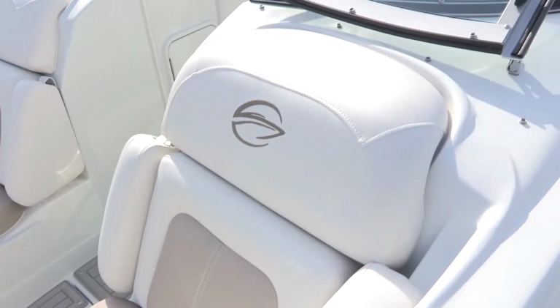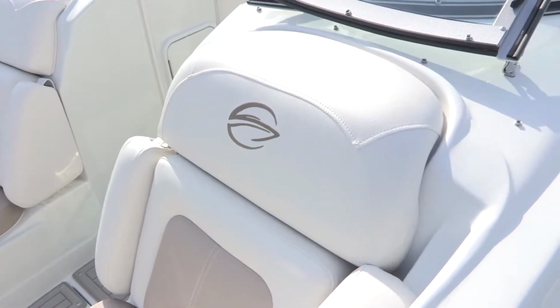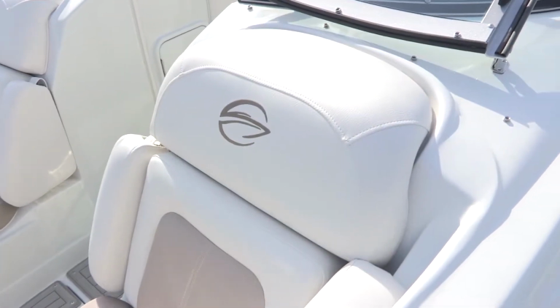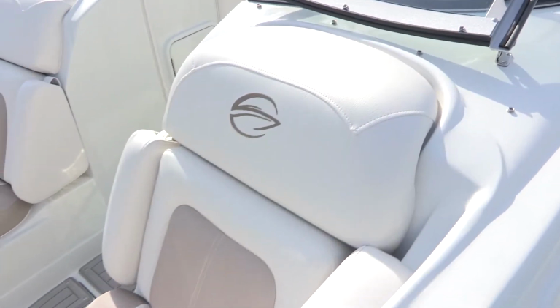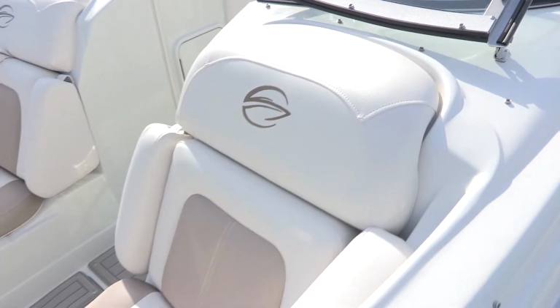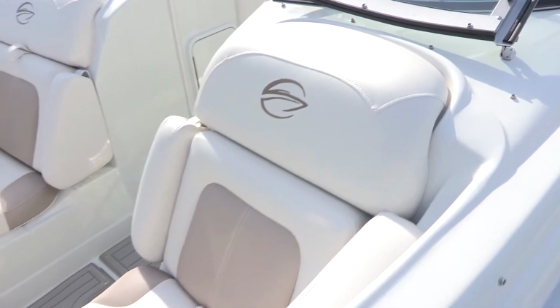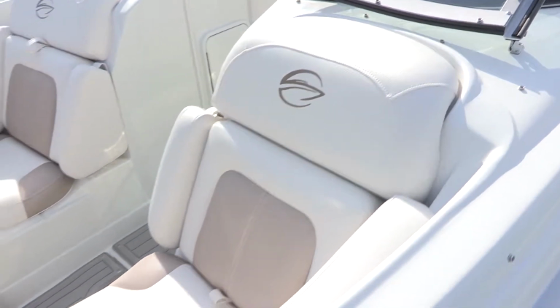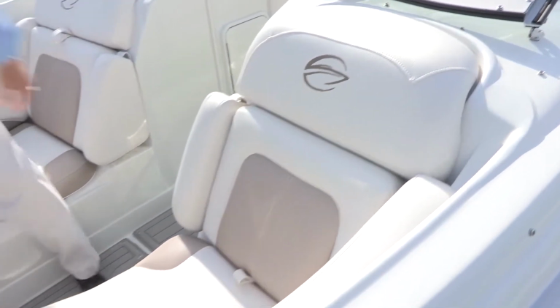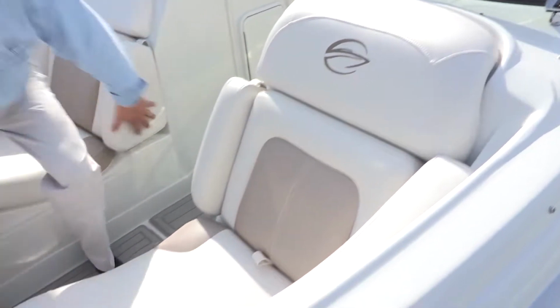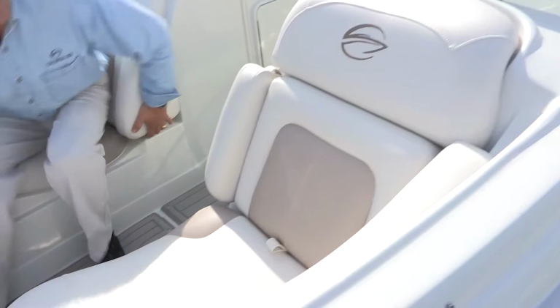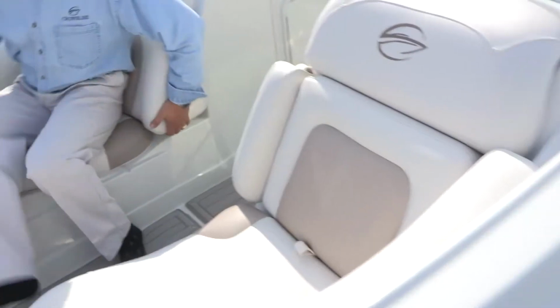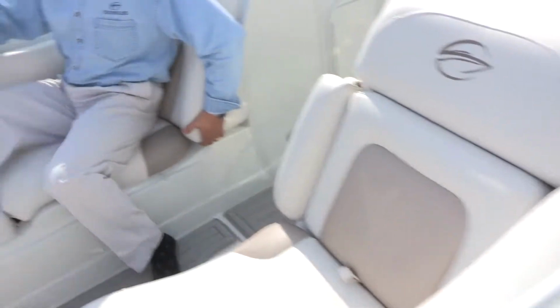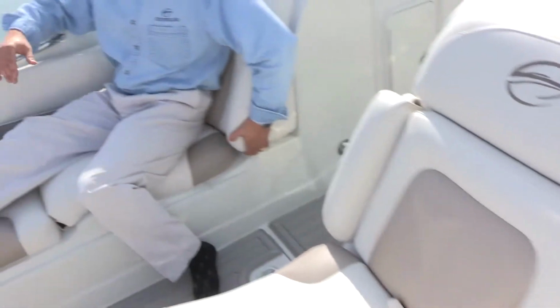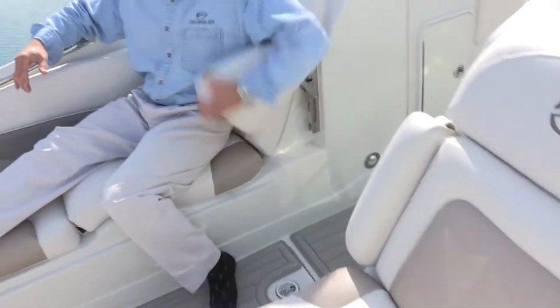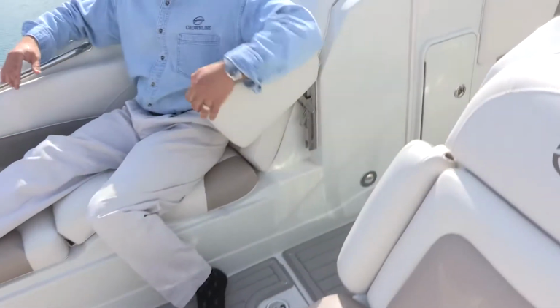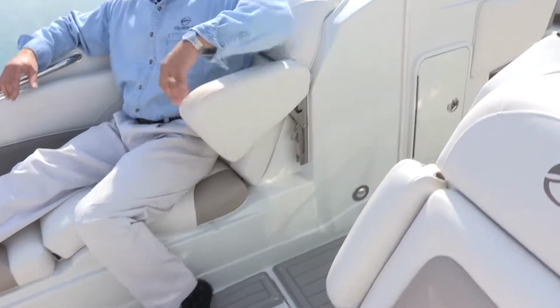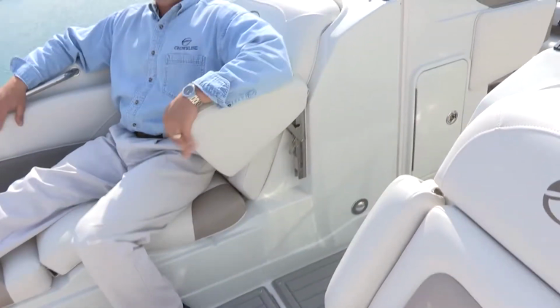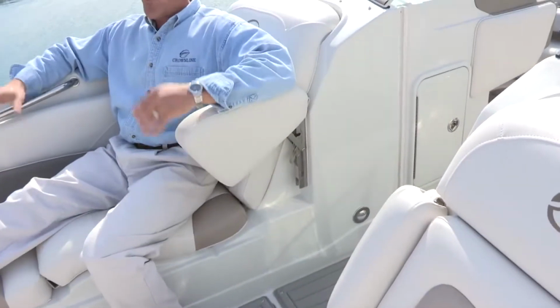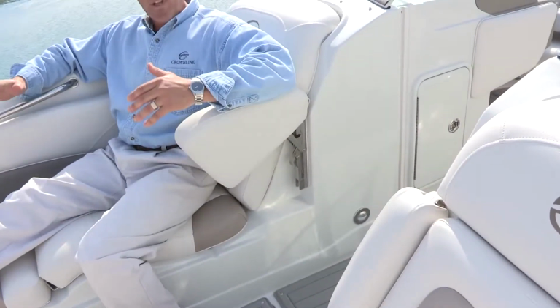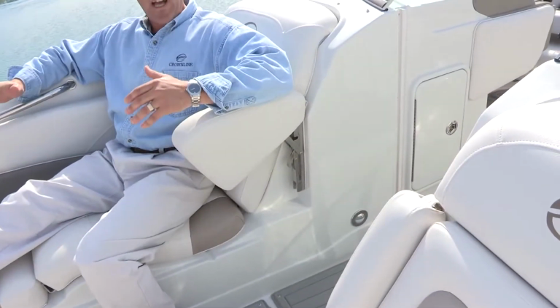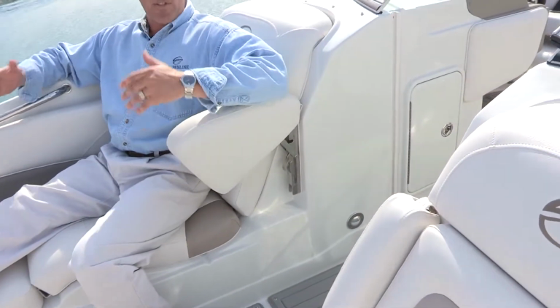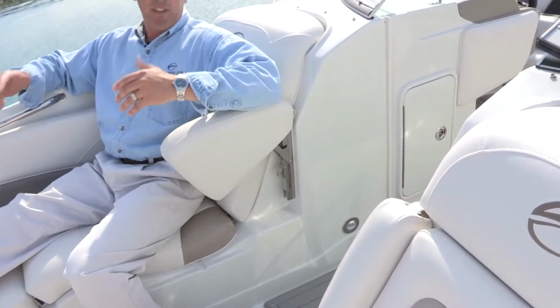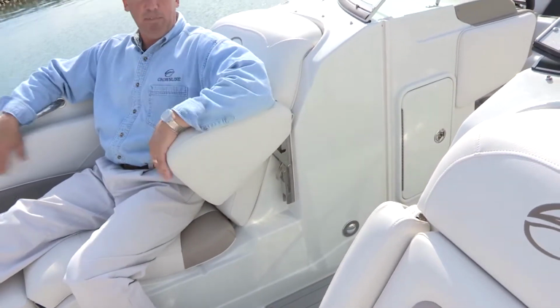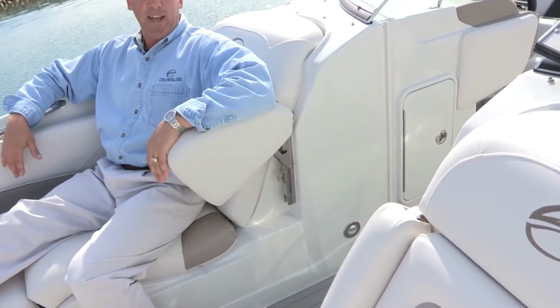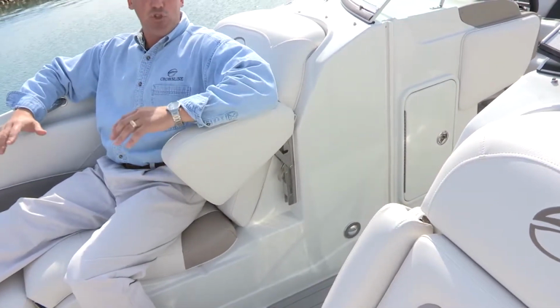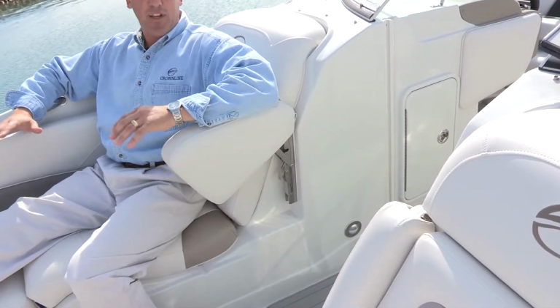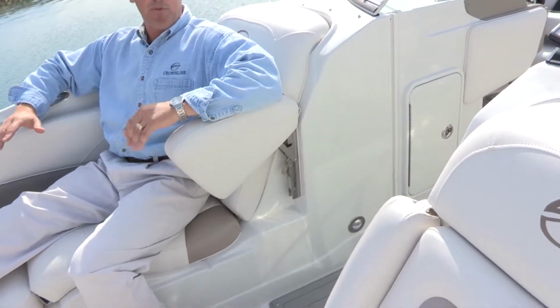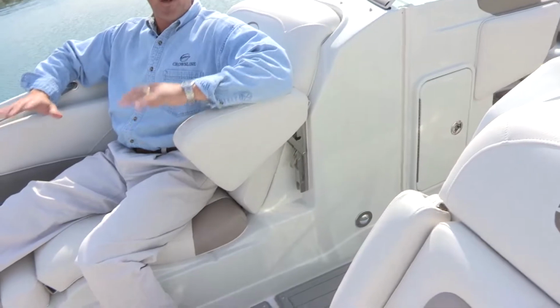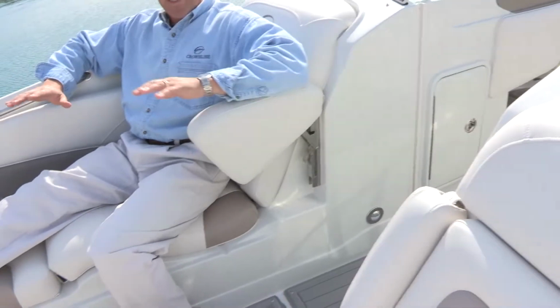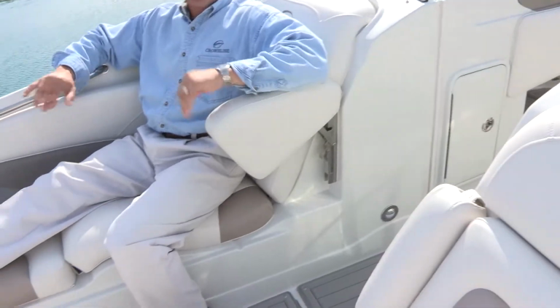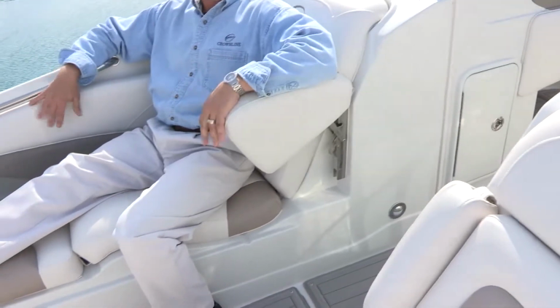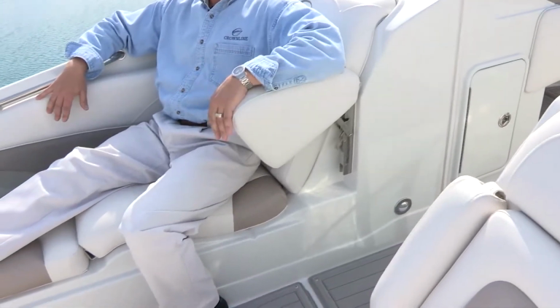The 16 degree recline angle — and as I demonstrated before, both seats have the flip-up armrest to really allow yourself to lay back and enjoy the comfort of the bow design of this boat.